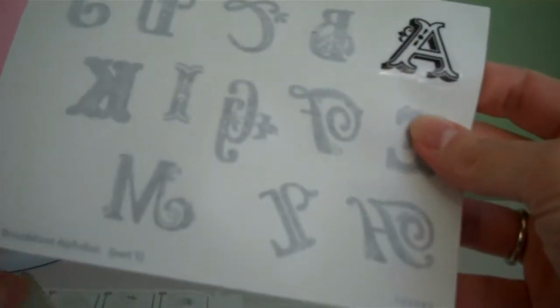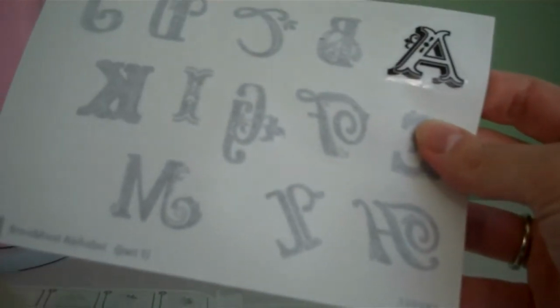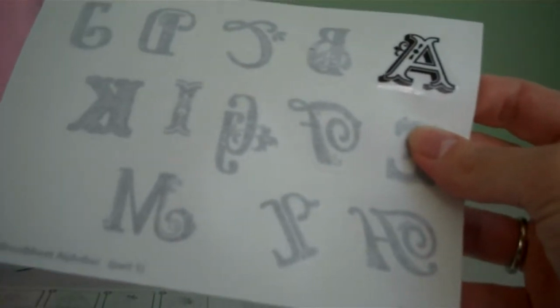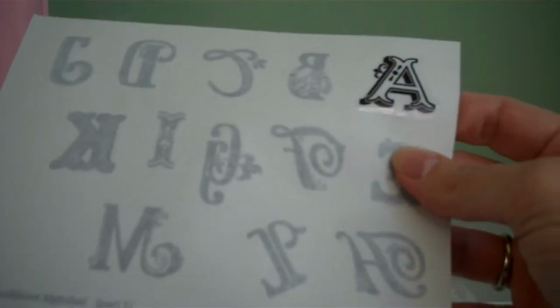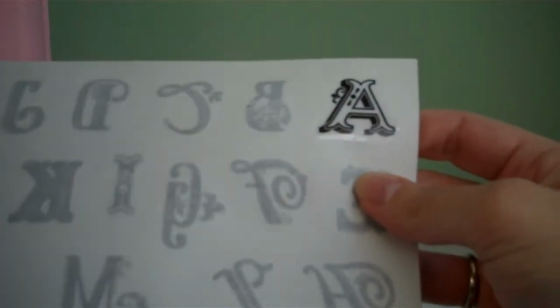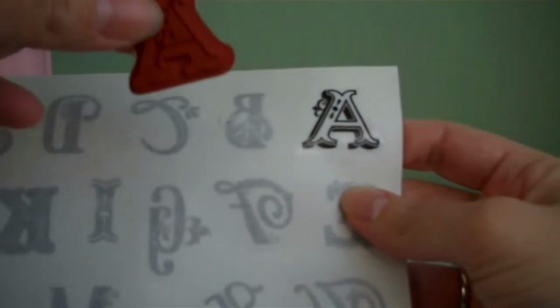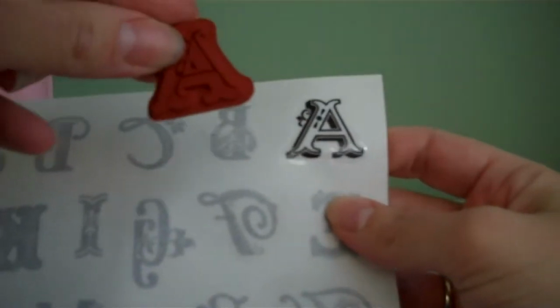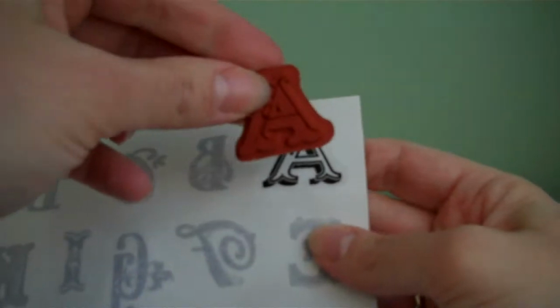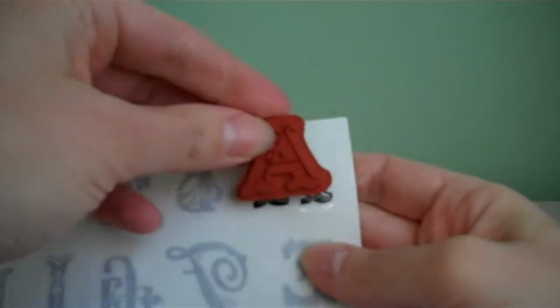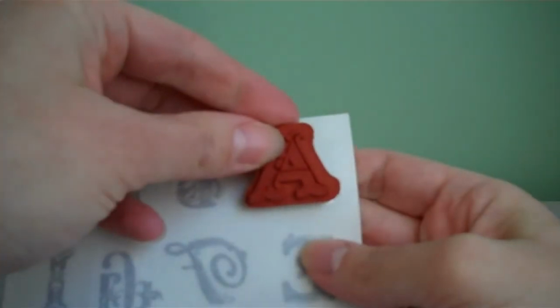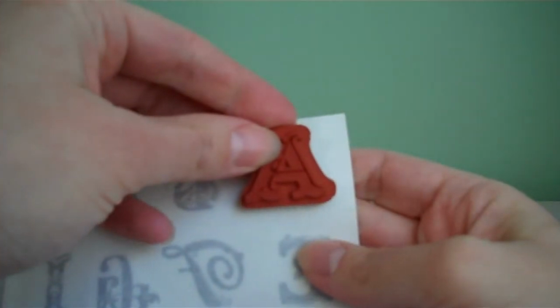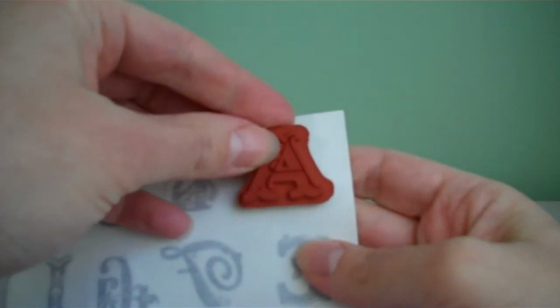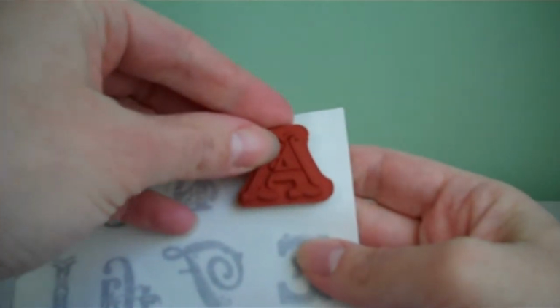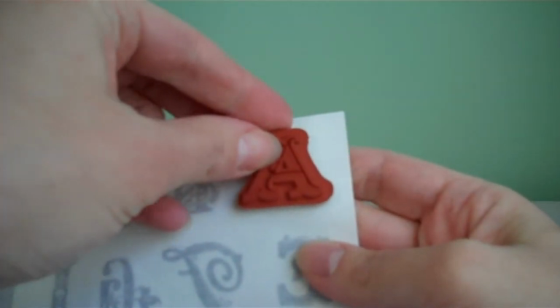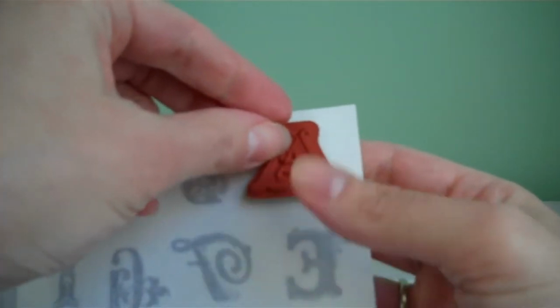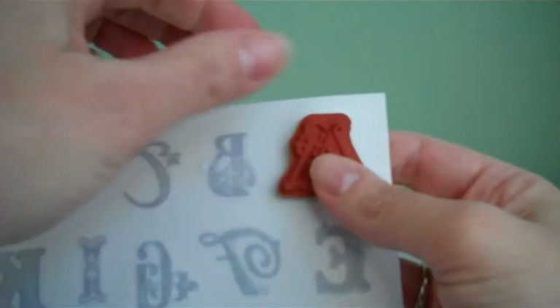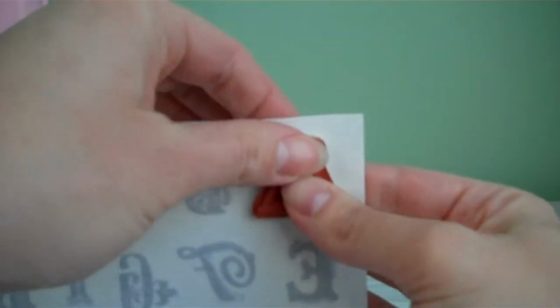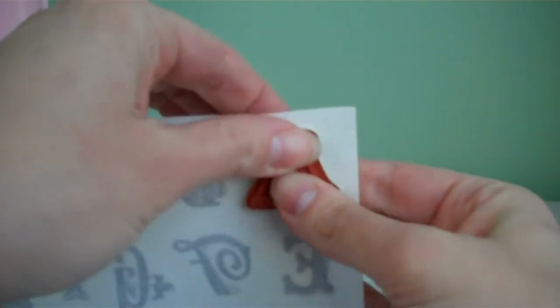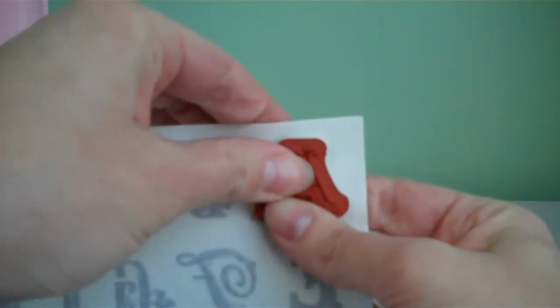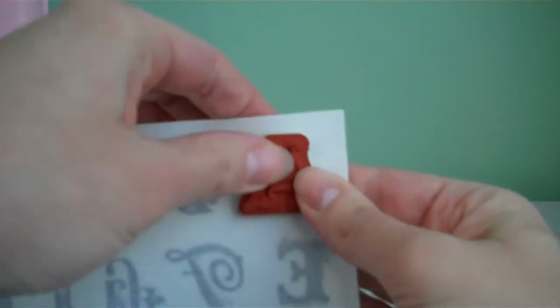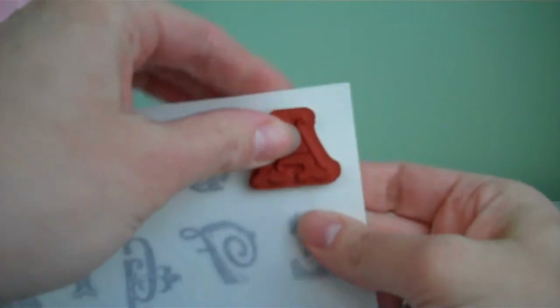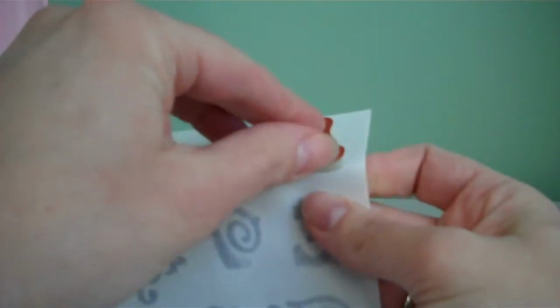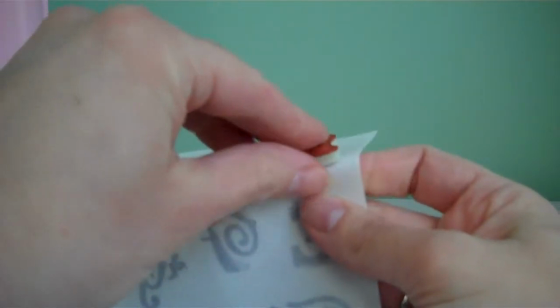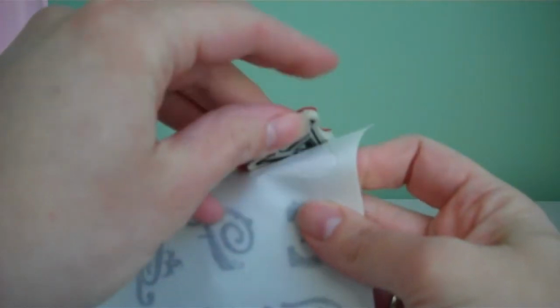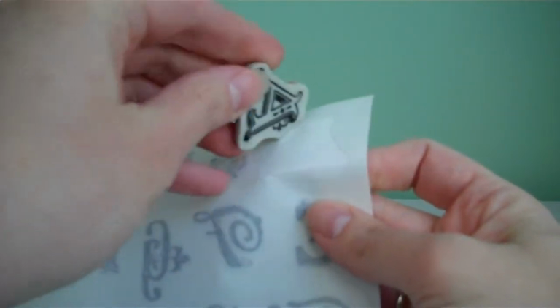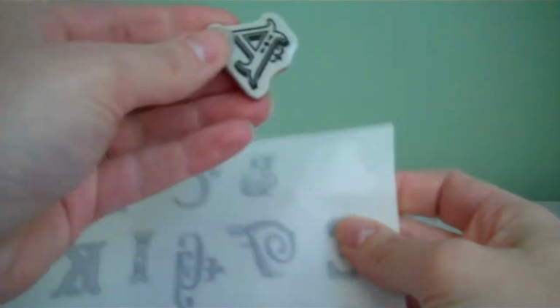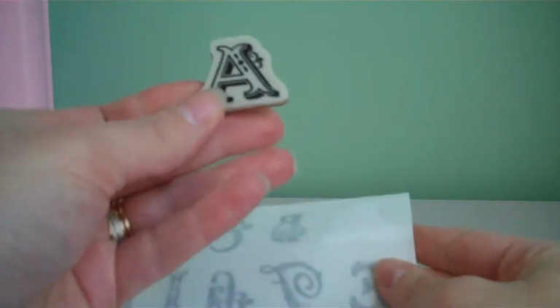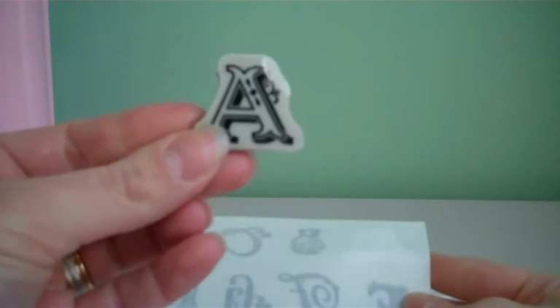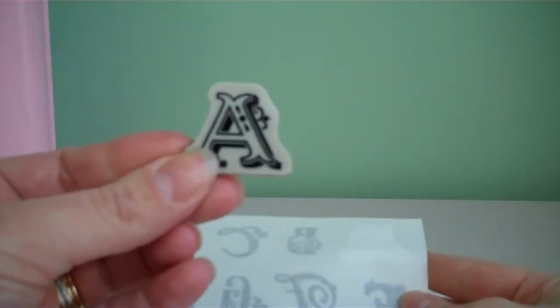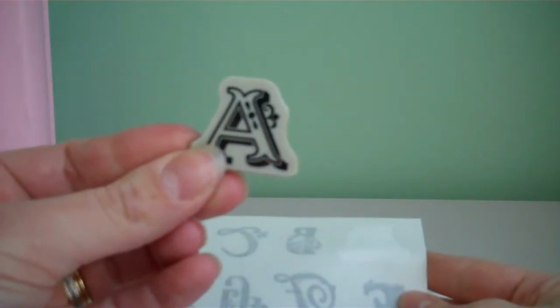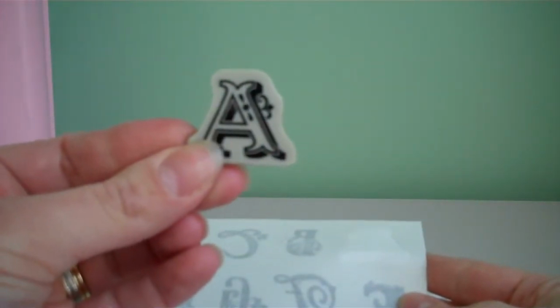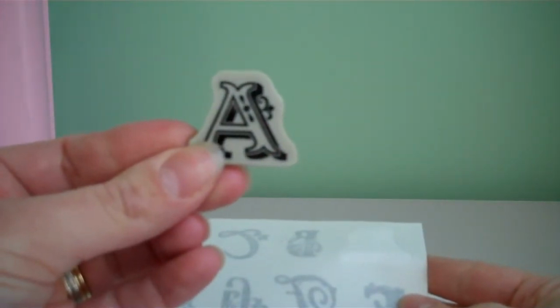Then you're going to take your stamp, match it up to the sheet, press it down, and peel it off. Now the stamp is all ready to go.